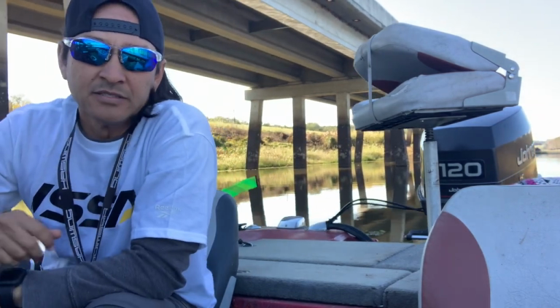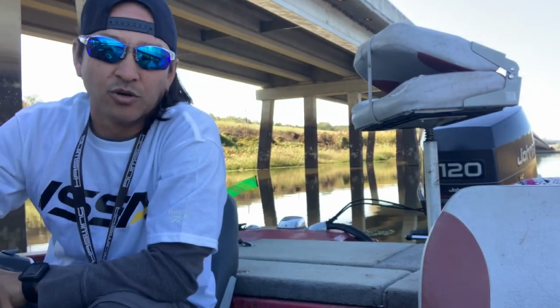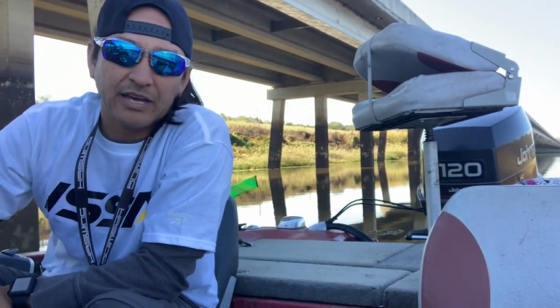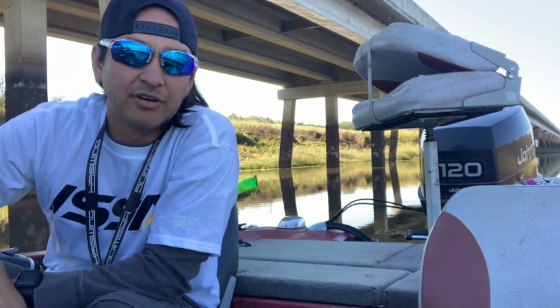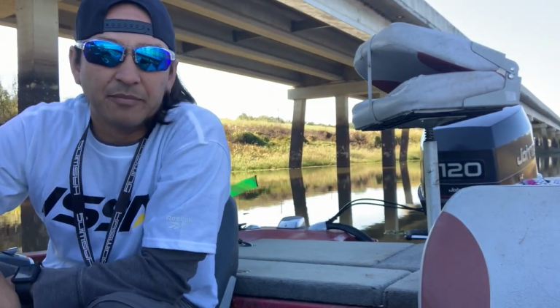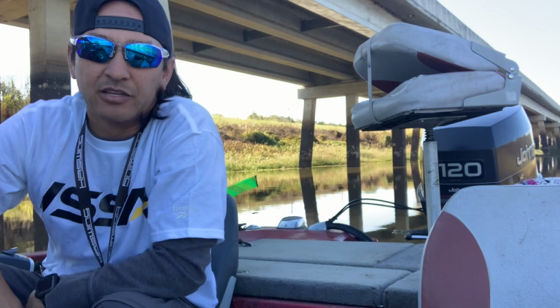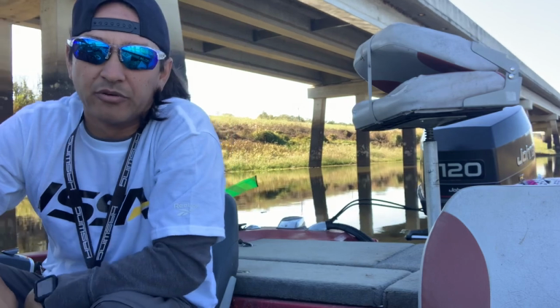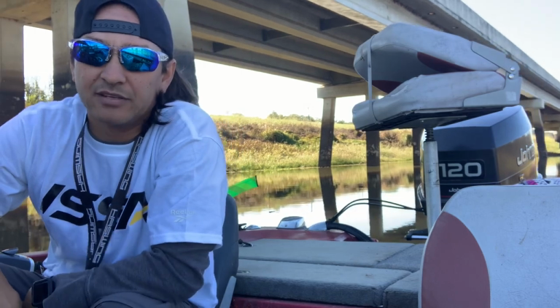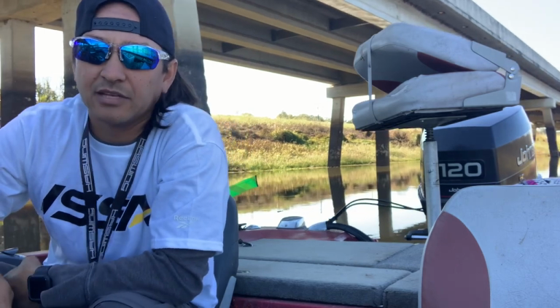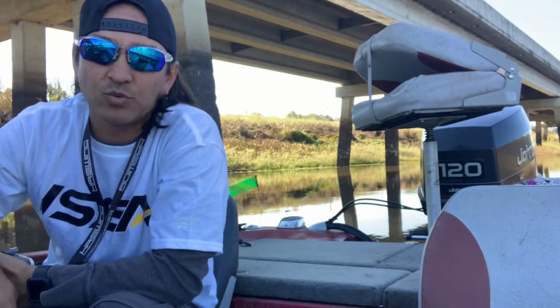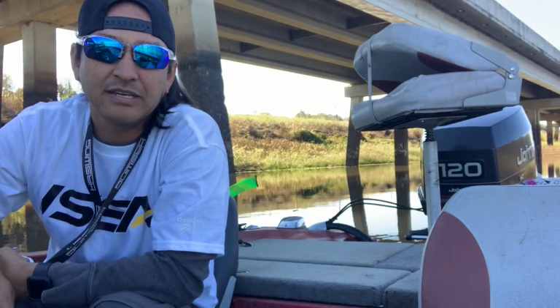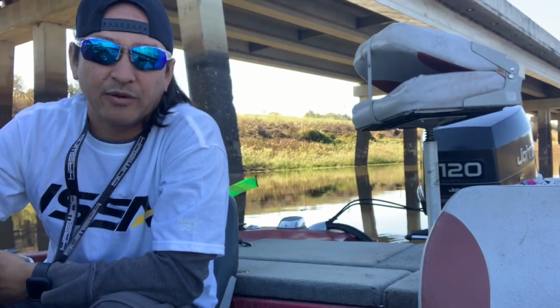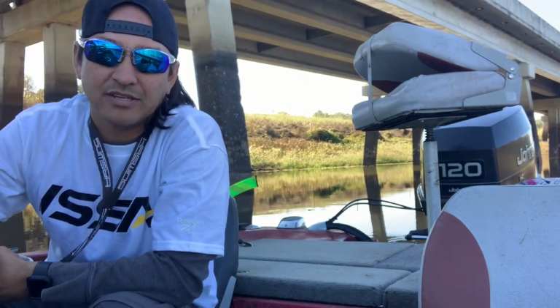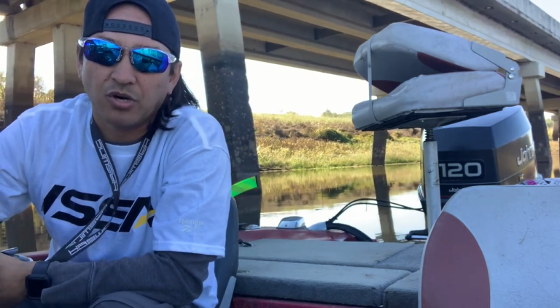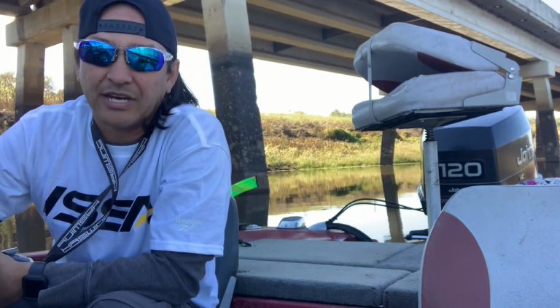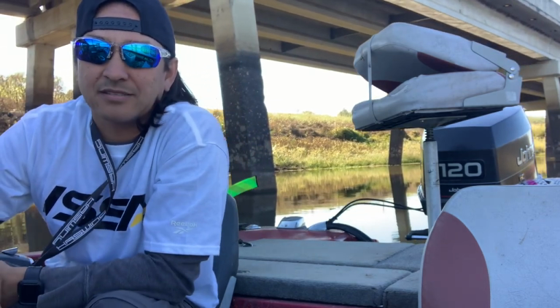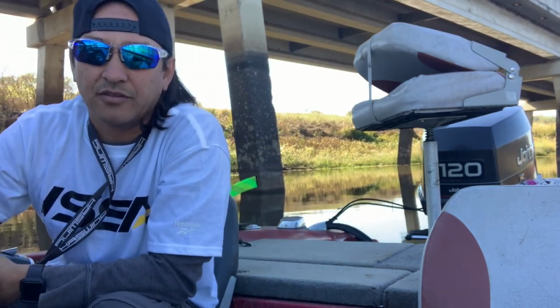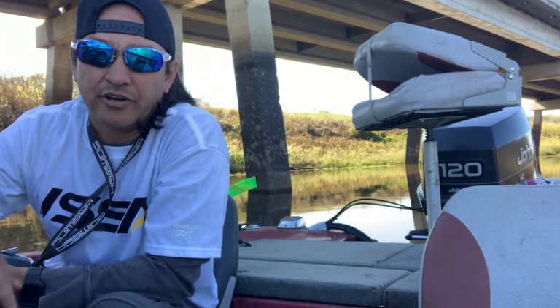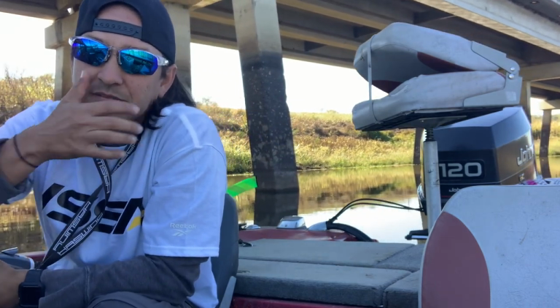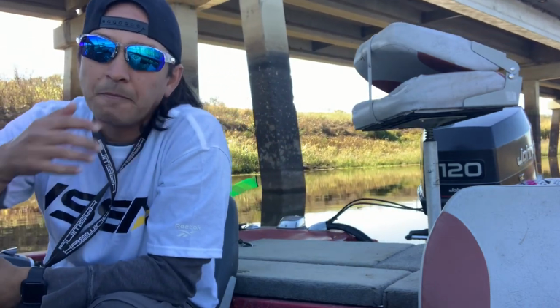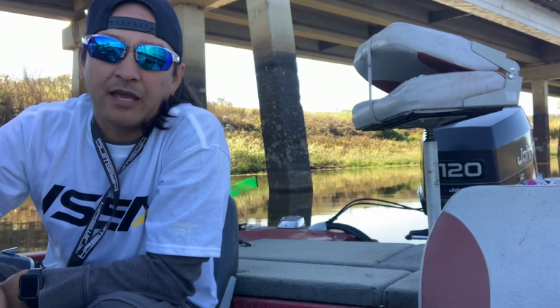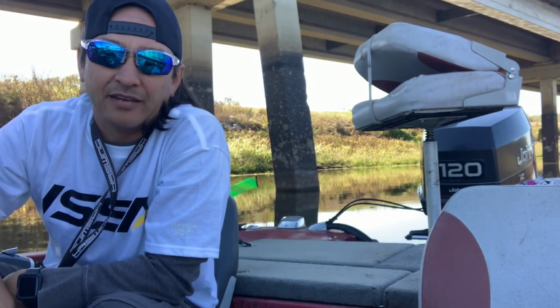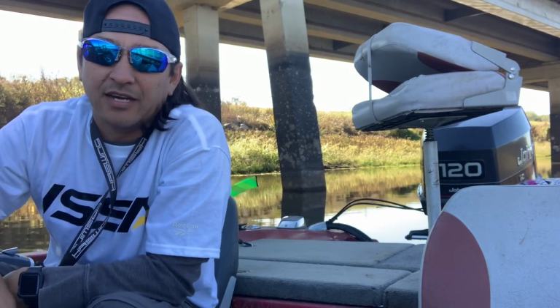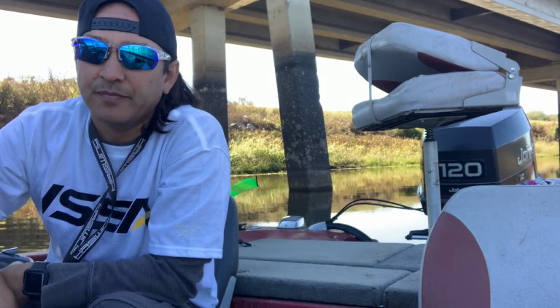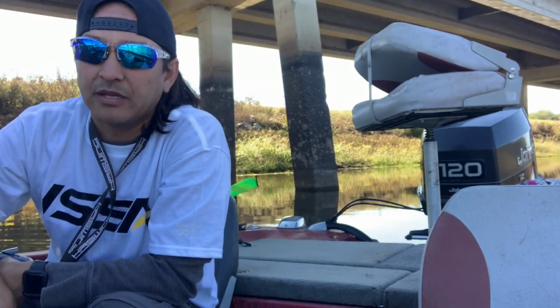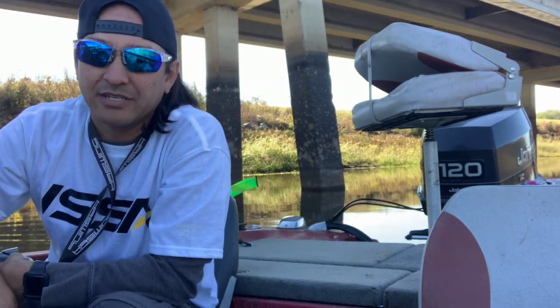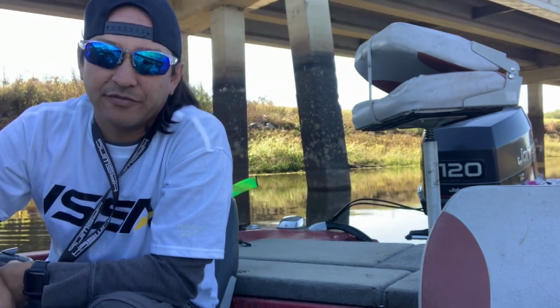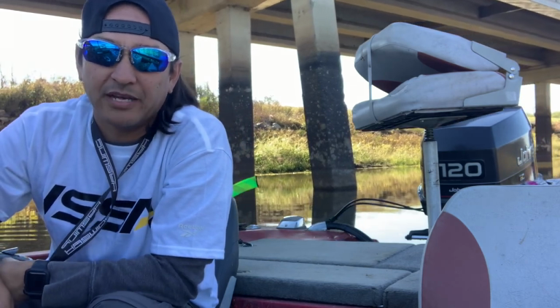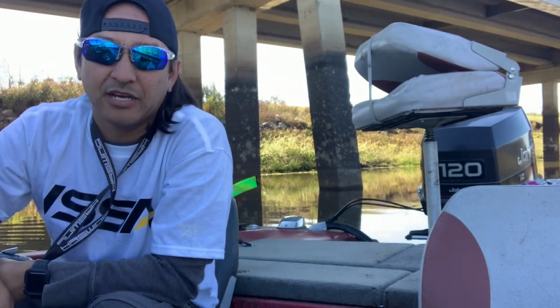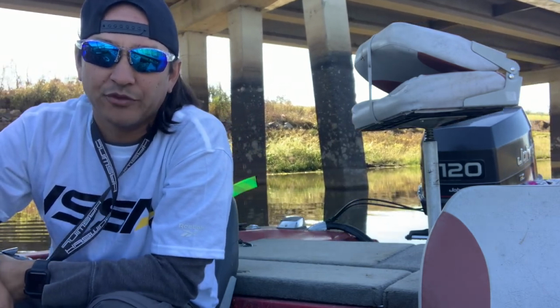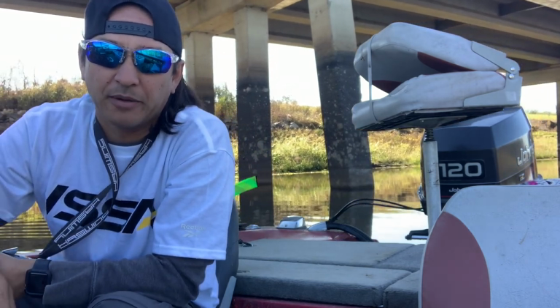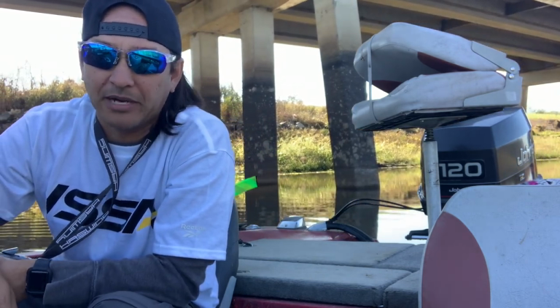We have had a little bit of rain last week and we've had some cold nights in the 30s, and I'm going to see if it might have got those crappie to biting.